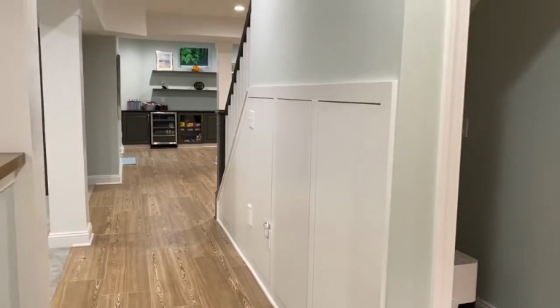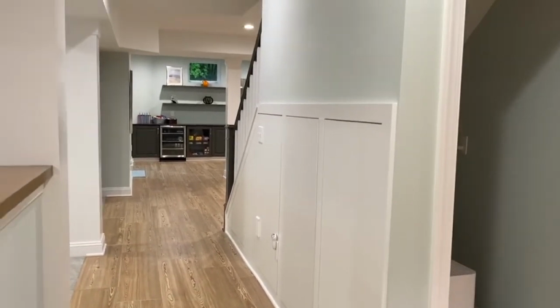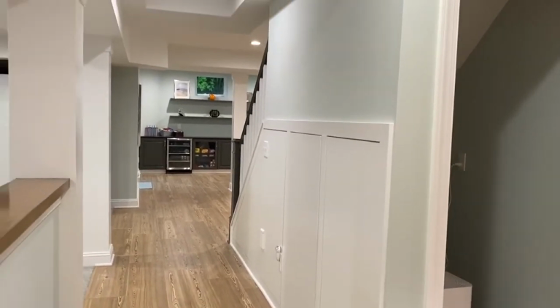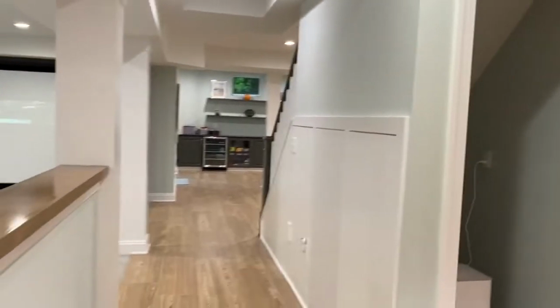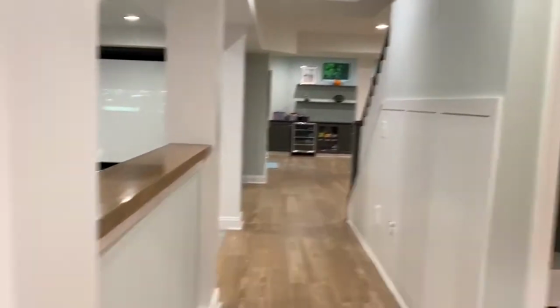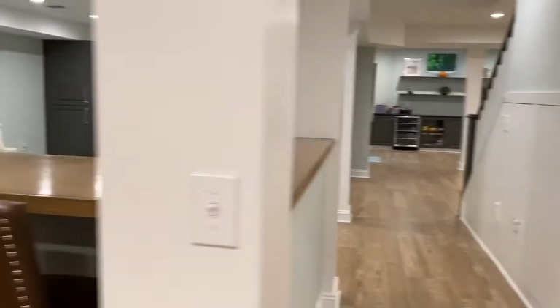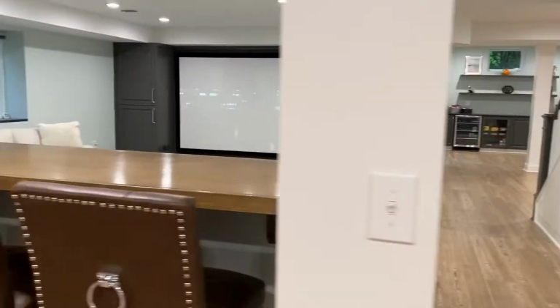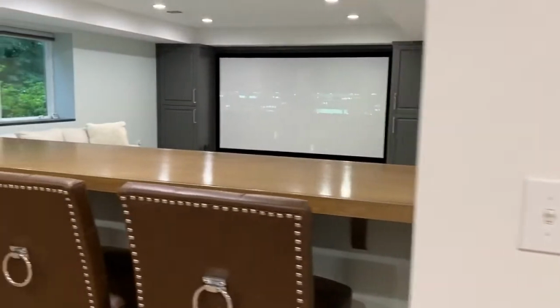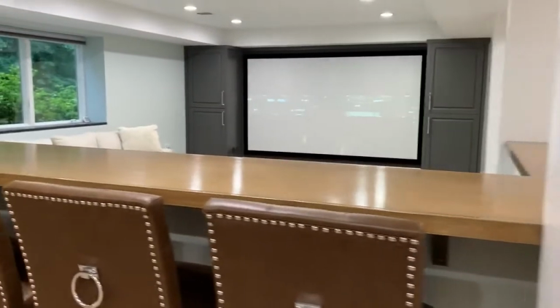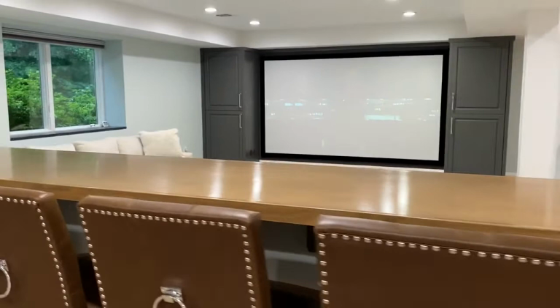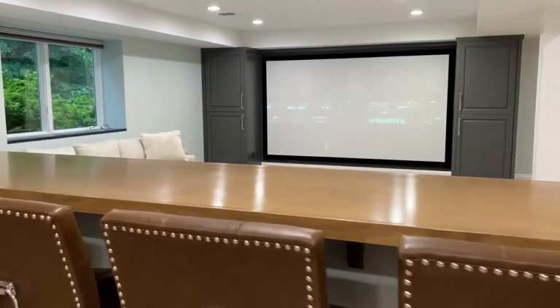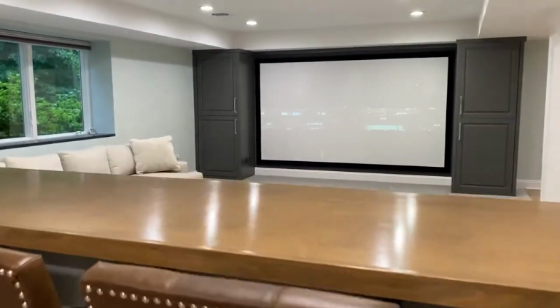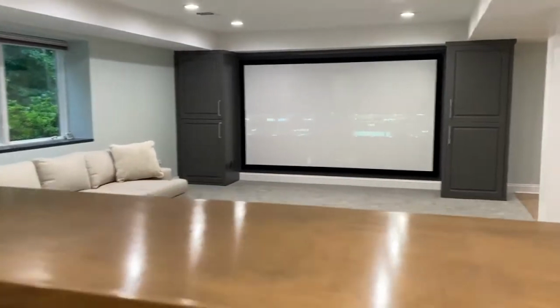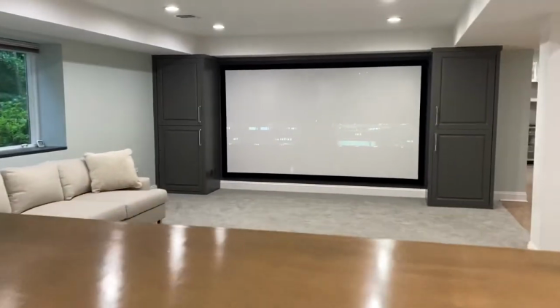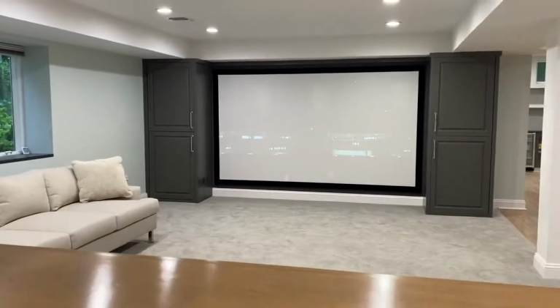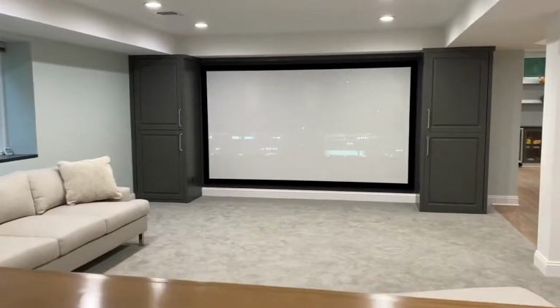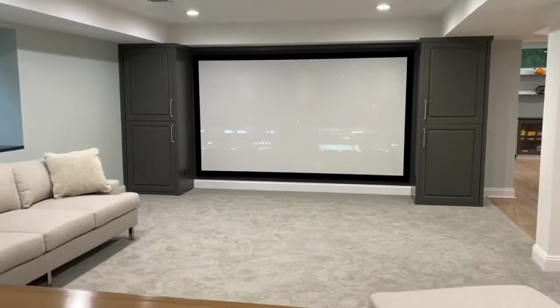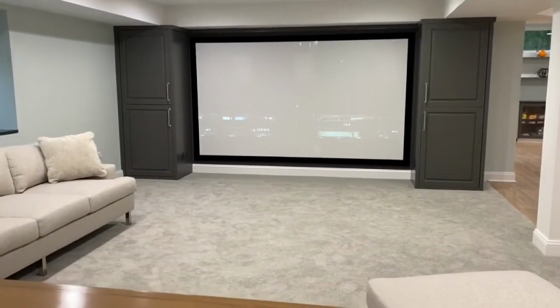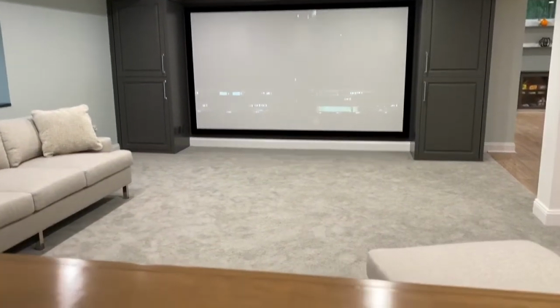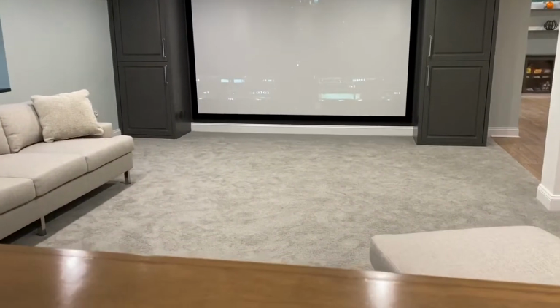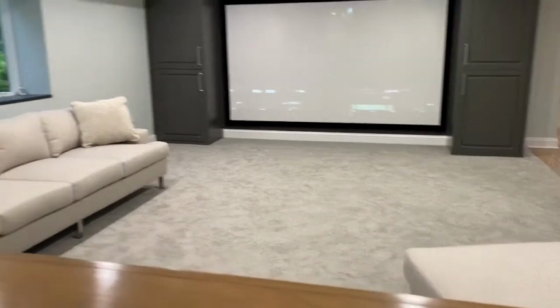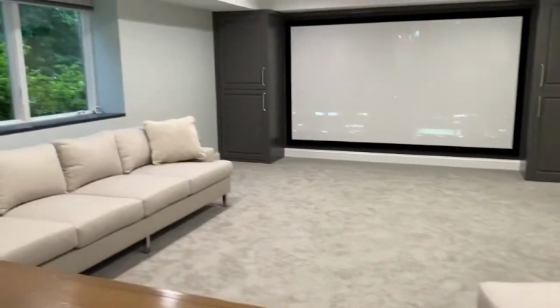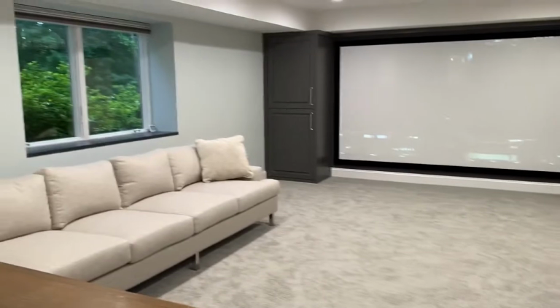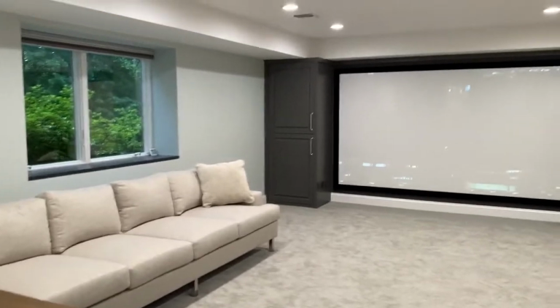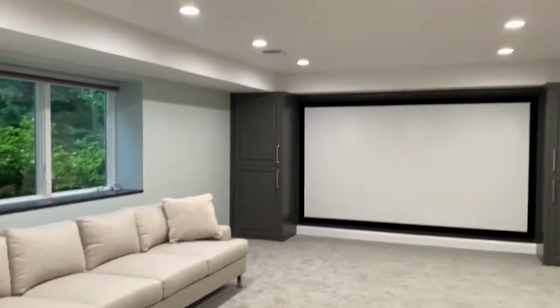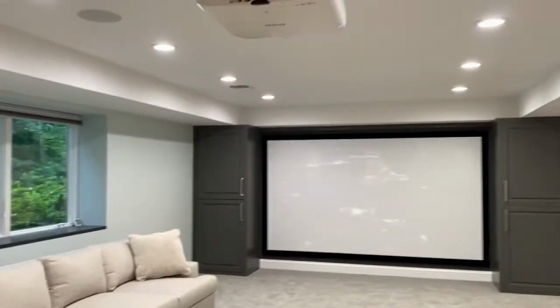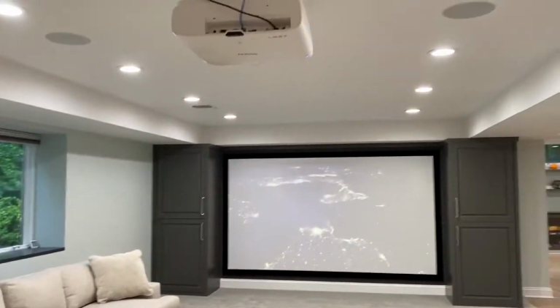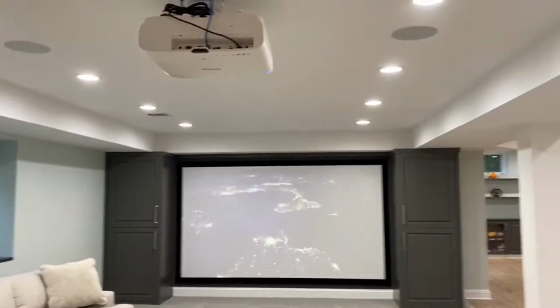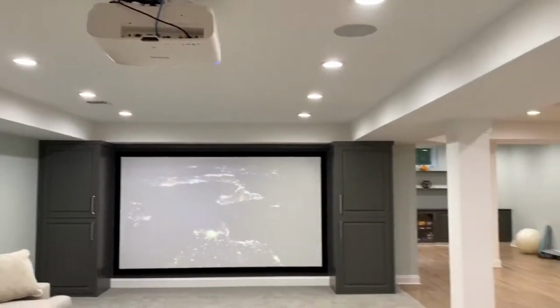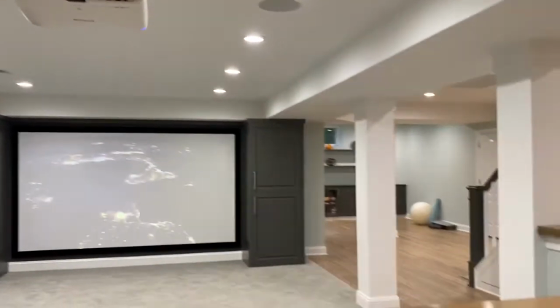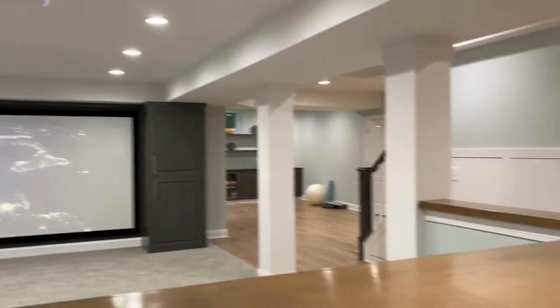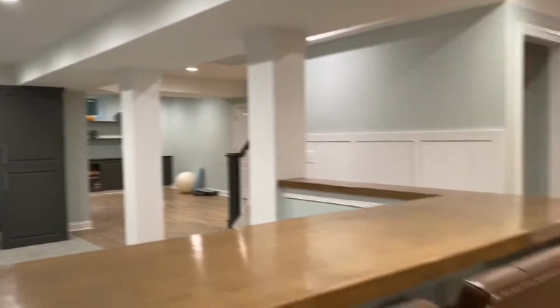We've got one side of the stairs open there. But when you come through here, we've got the open concept — I don't even want to call it a movie theater because it's like a family area. And another tray ceiling there, great lighting.